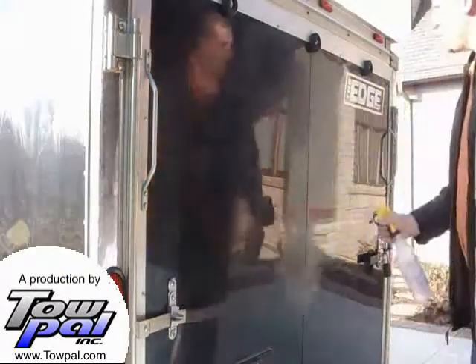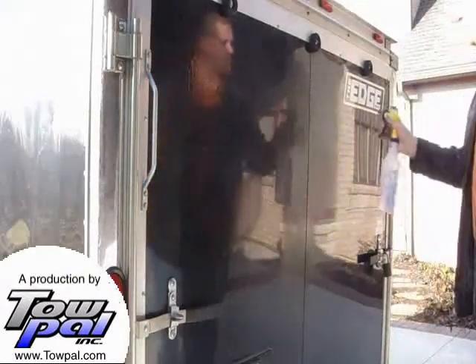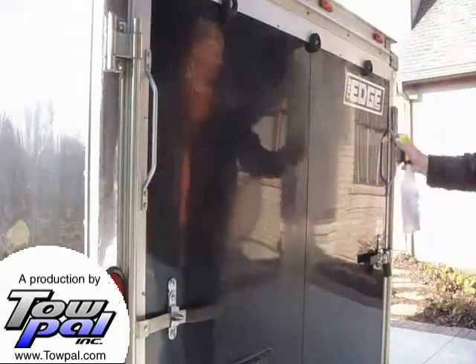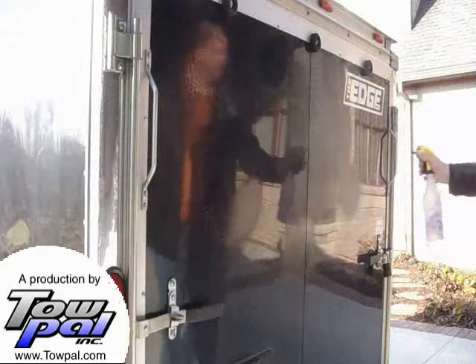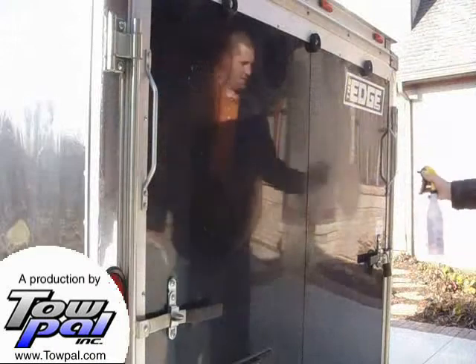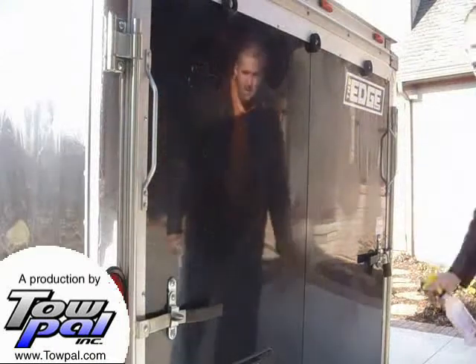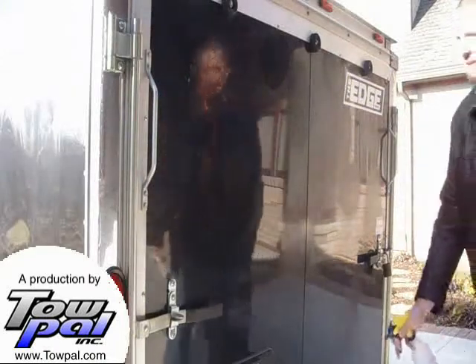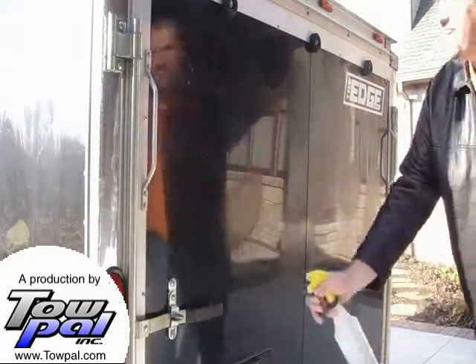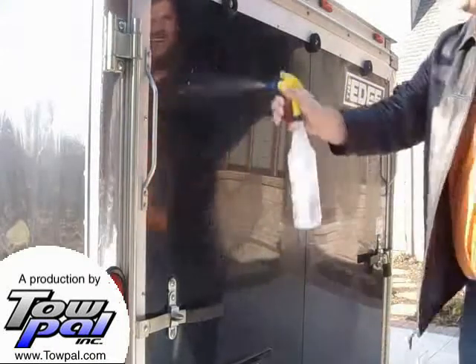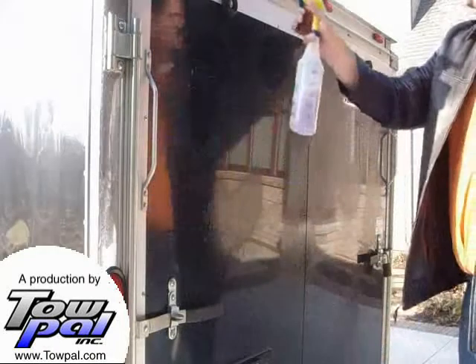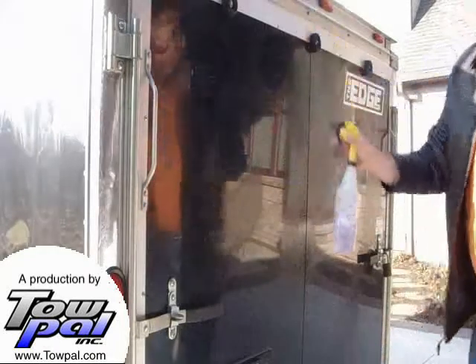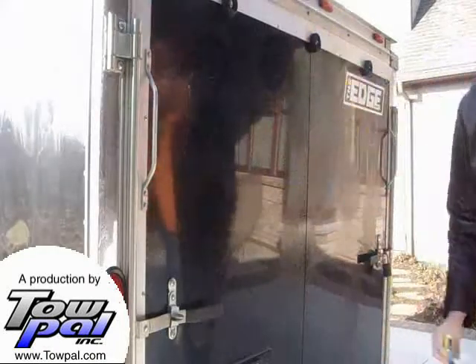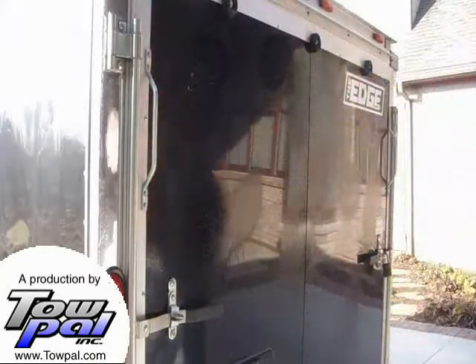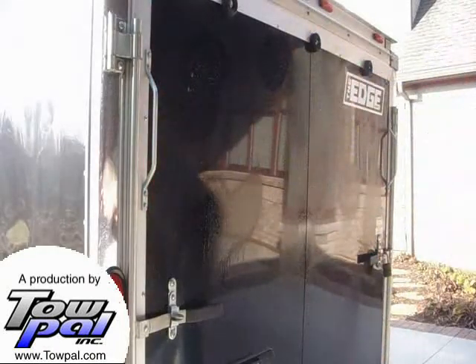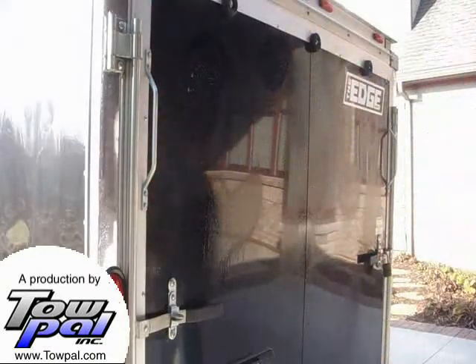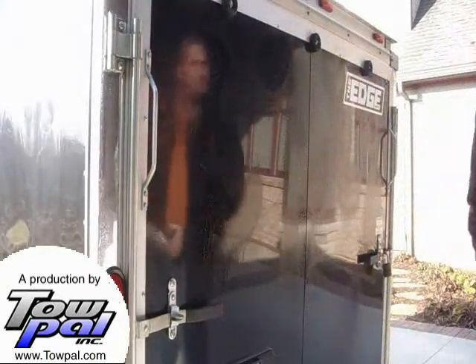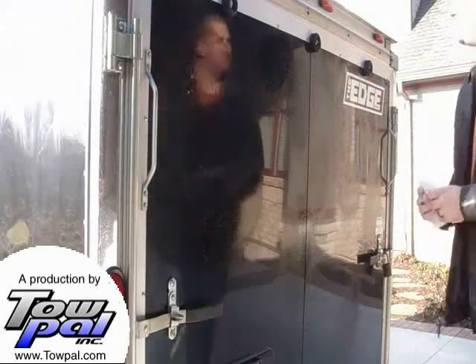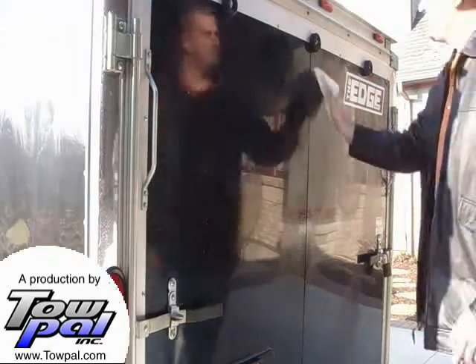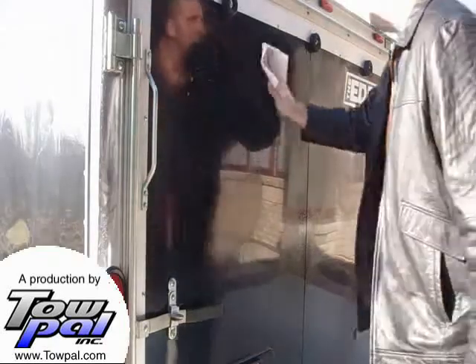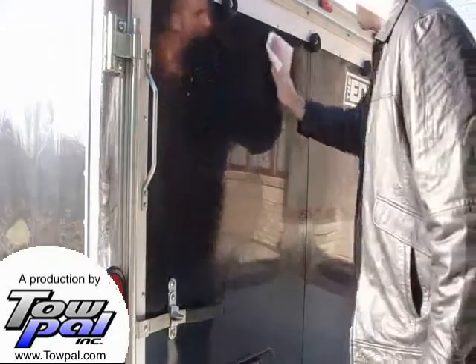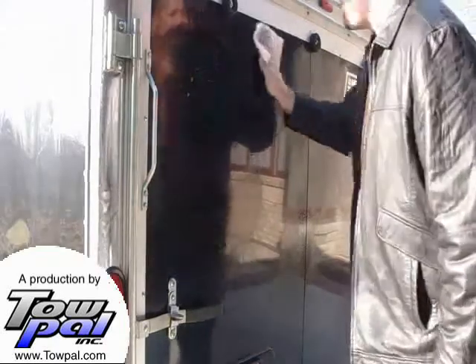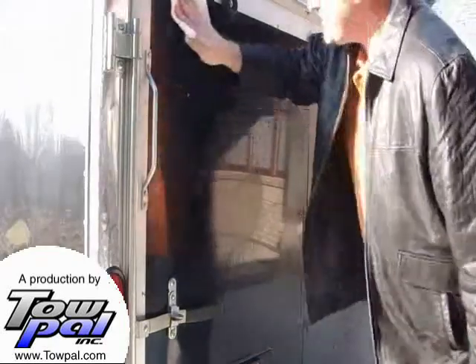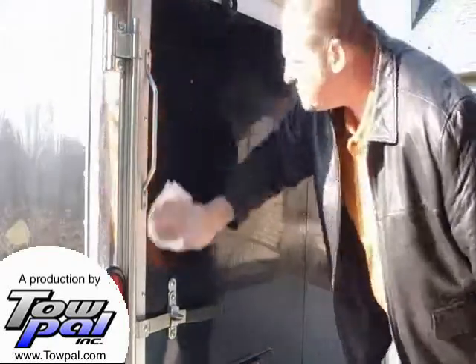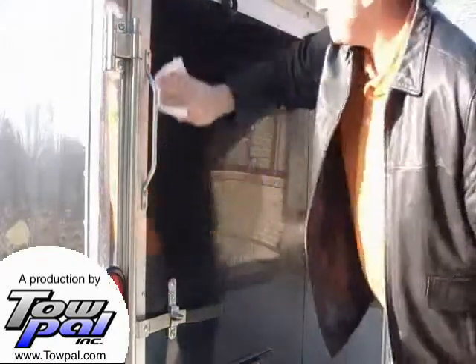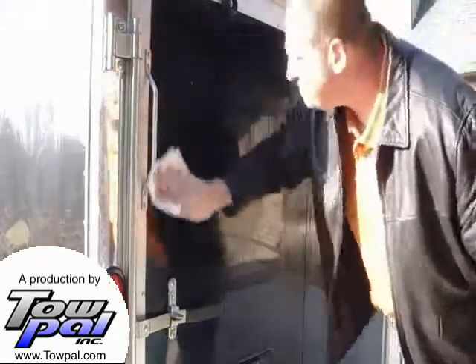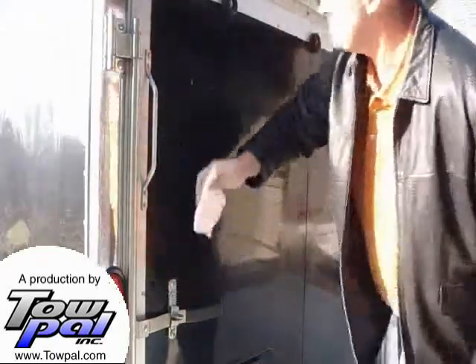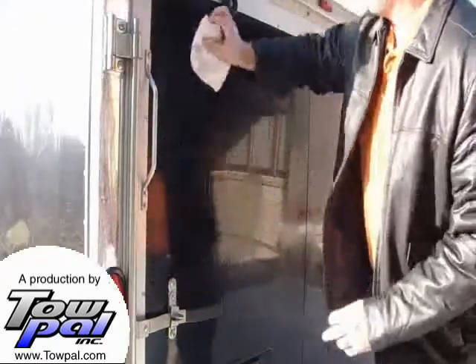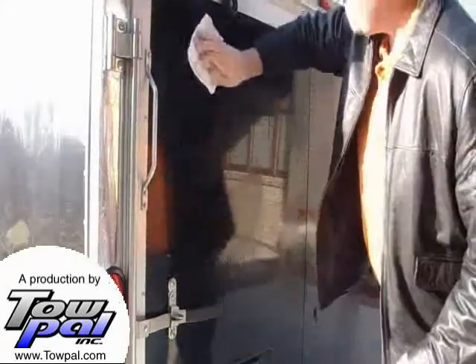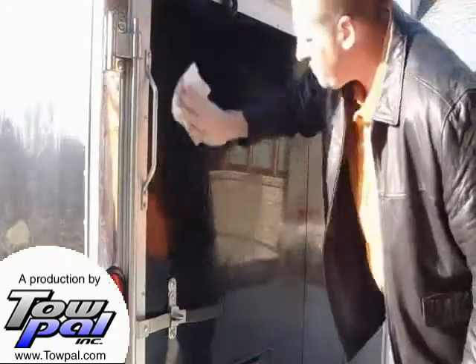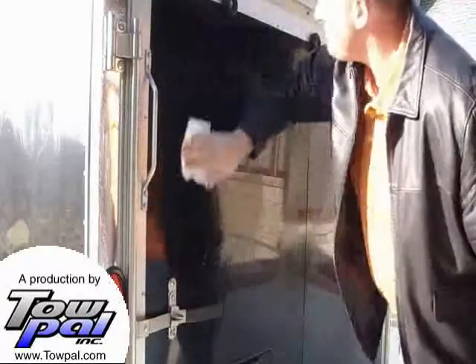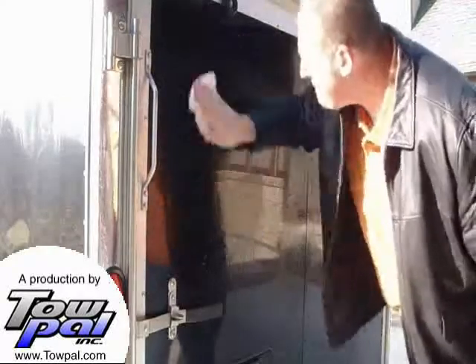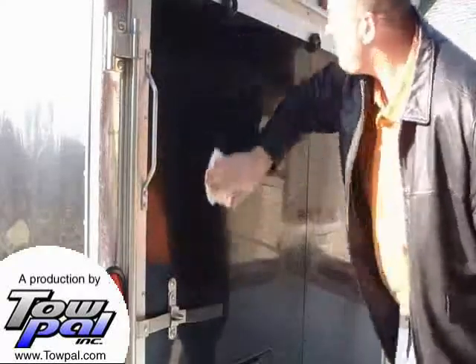Start by thoroughly cleaning the area of your vehicle or trailer where the Topal graphic will be applied. Be sure to get any and all soap cleared off the surface, as it can prevent the vinyl from adhering and can actually break down the vinyl sign, leading to premature failure.